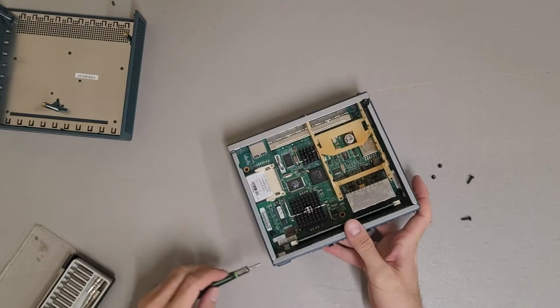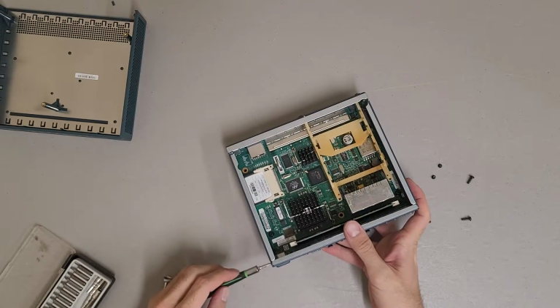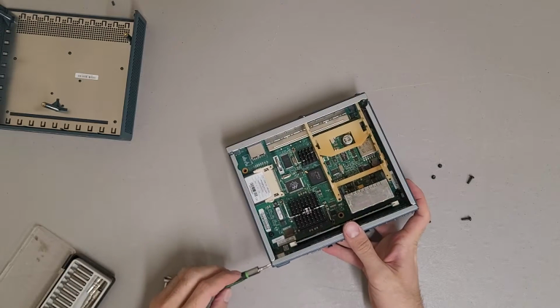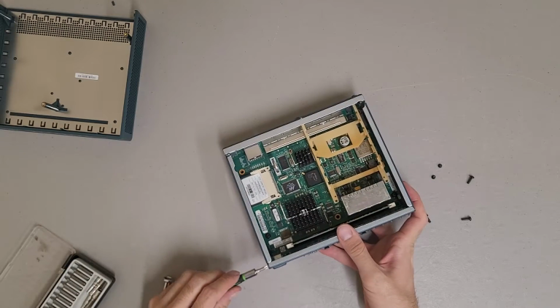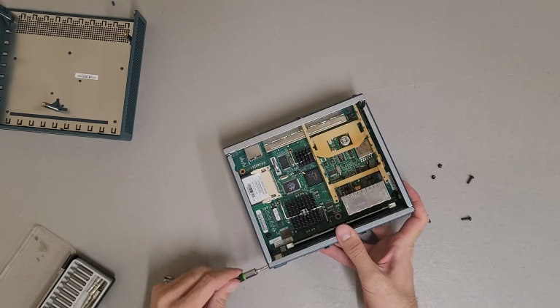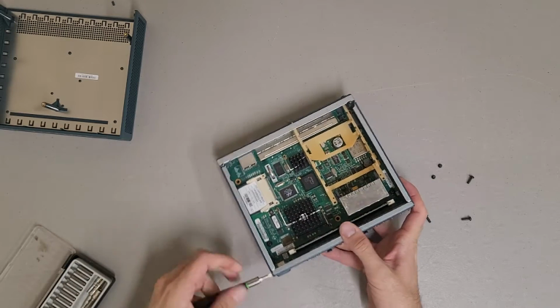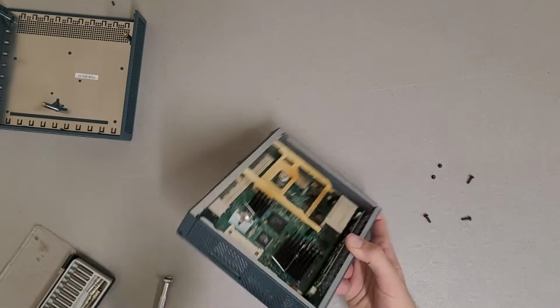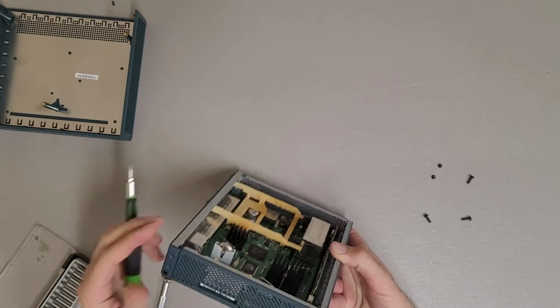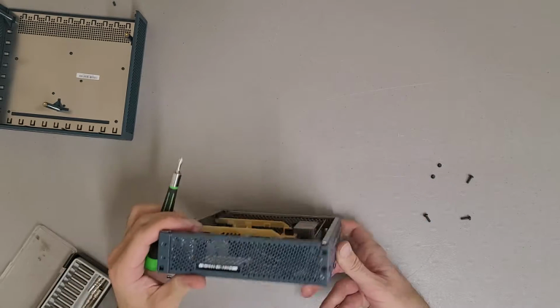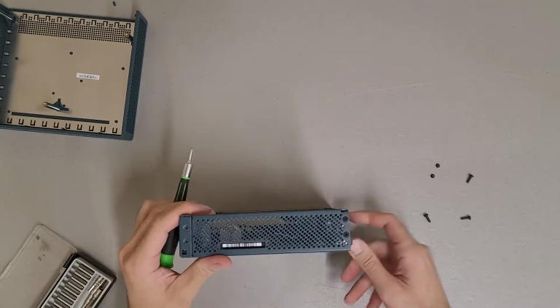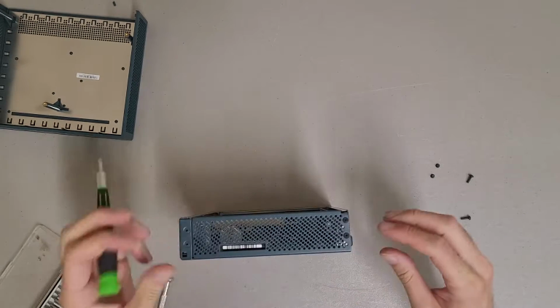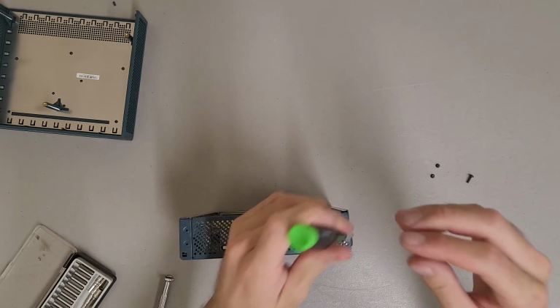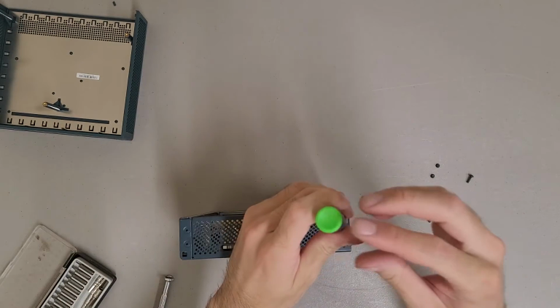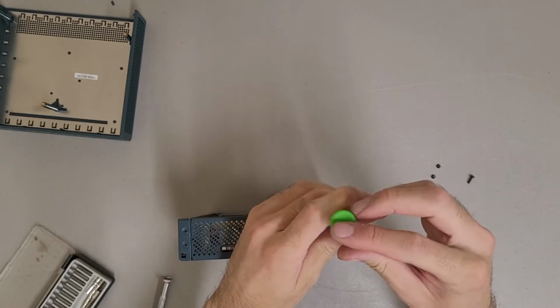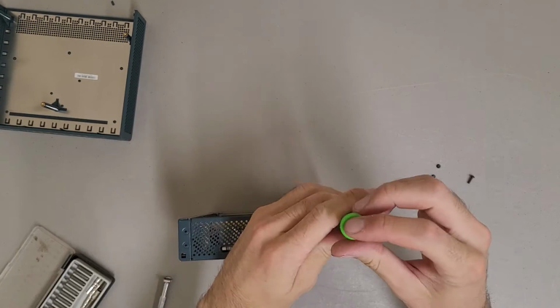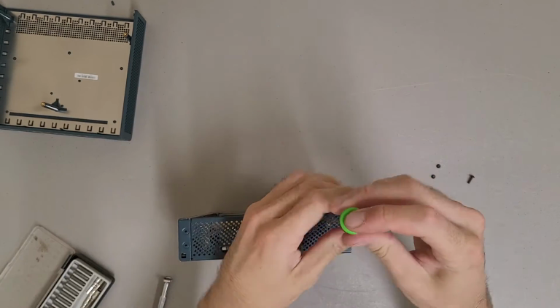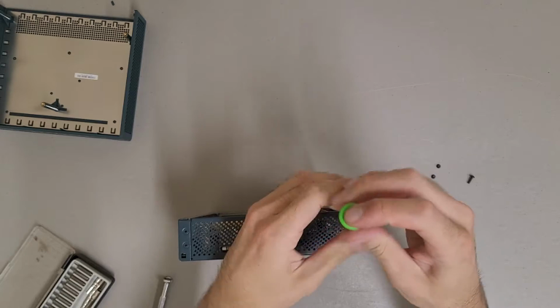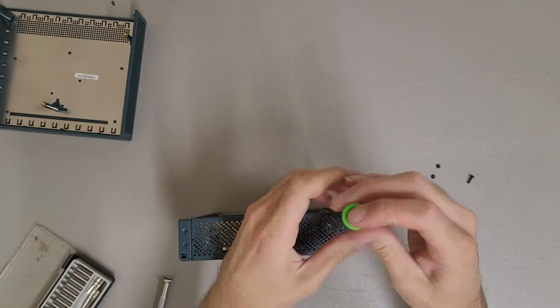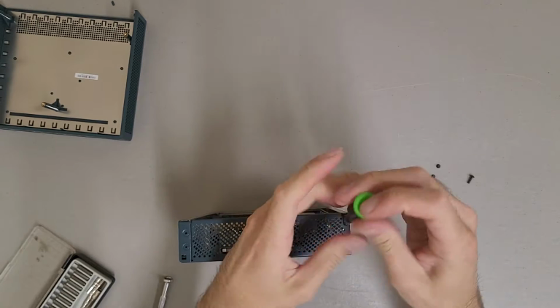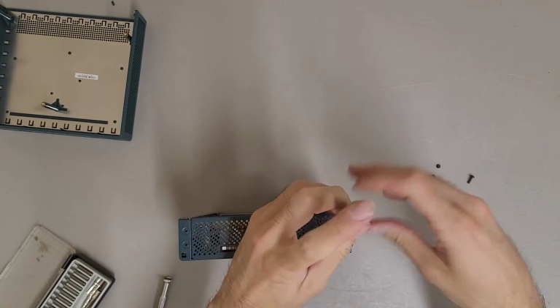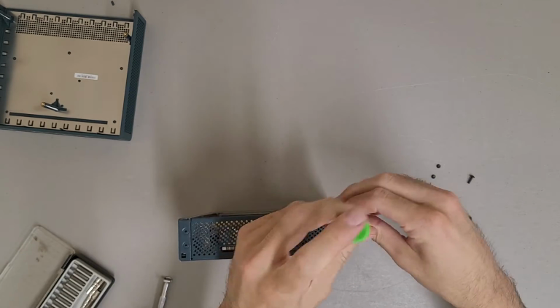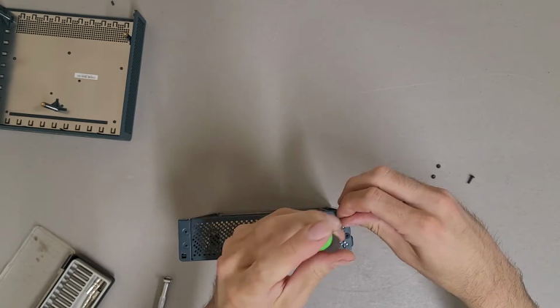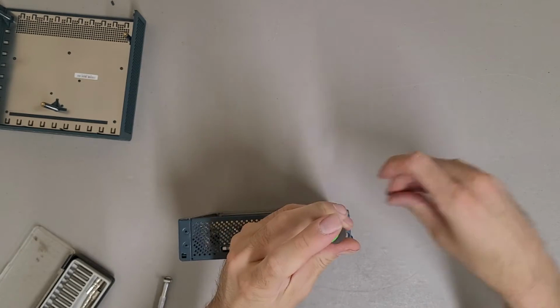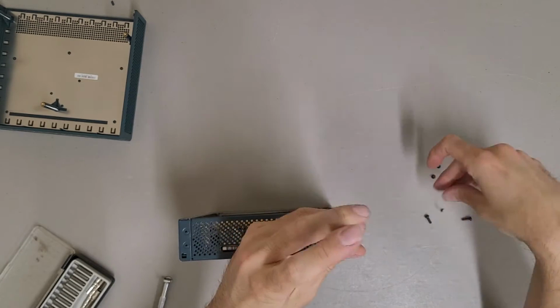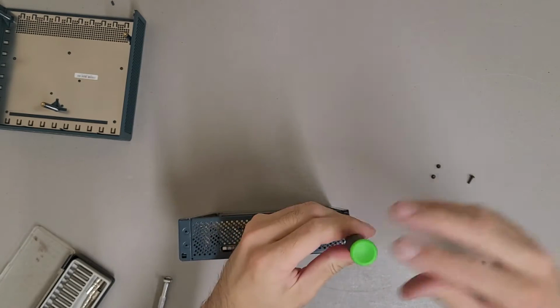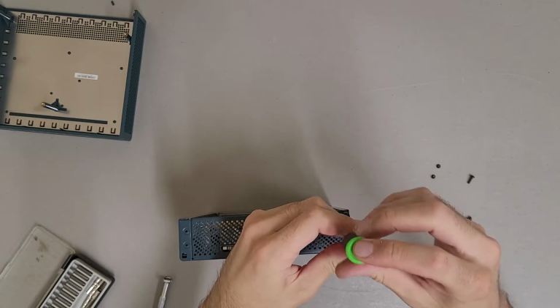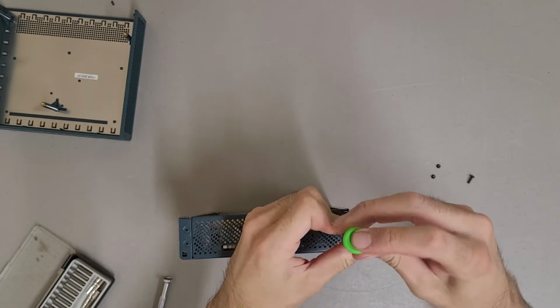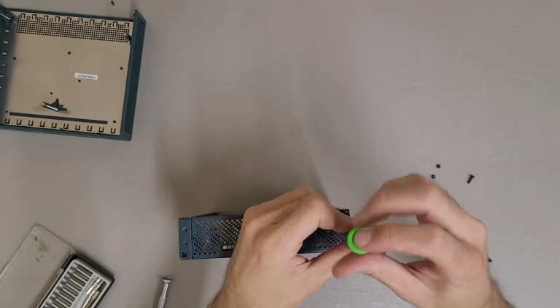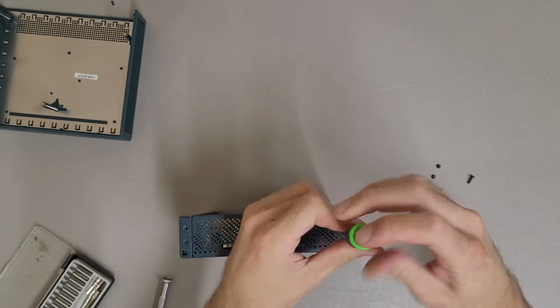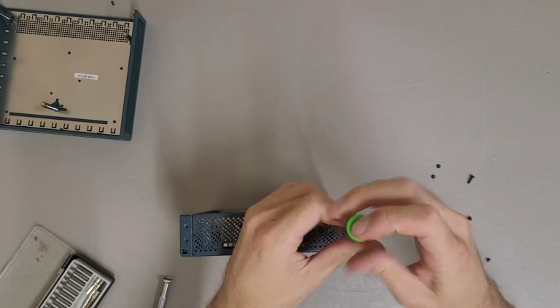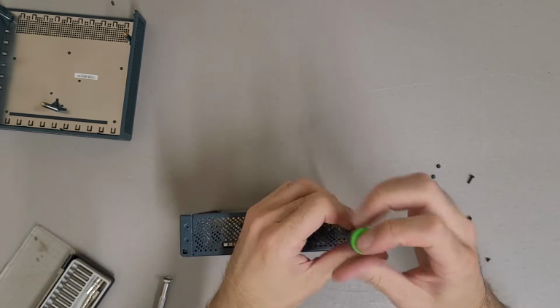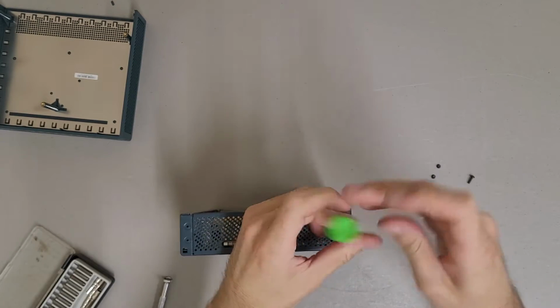Now we're on the inside. Looks like there are some more screws to get through on the side of the housing, so we're going to knock those out real quick.